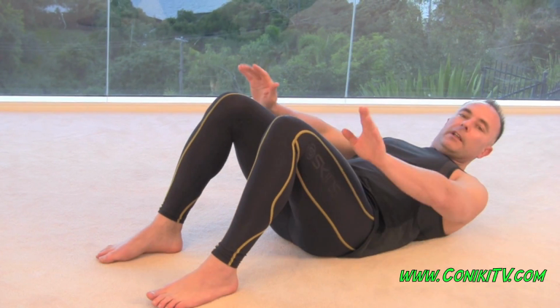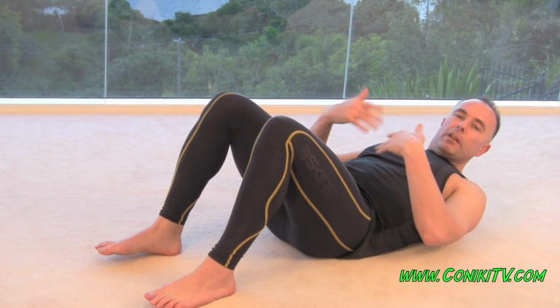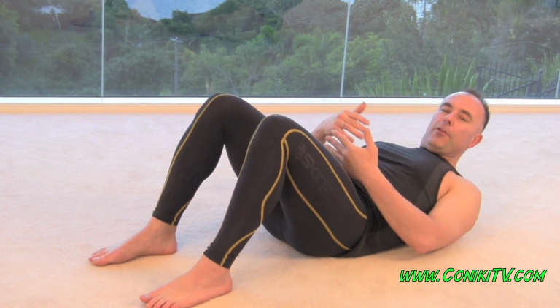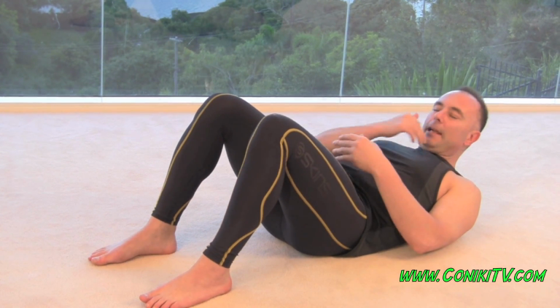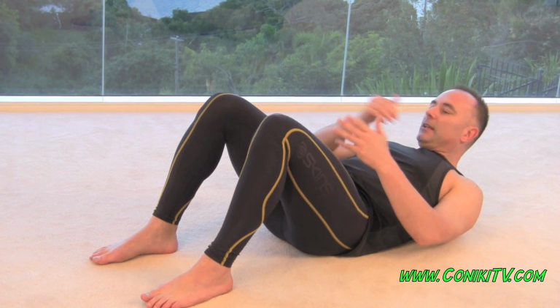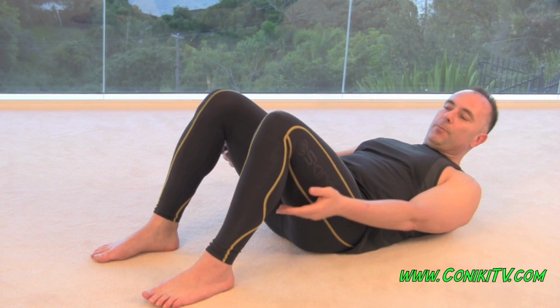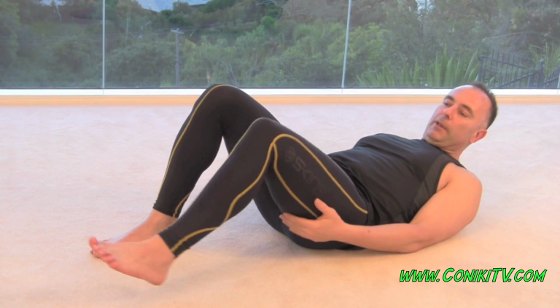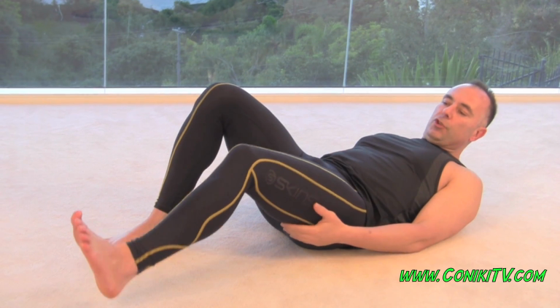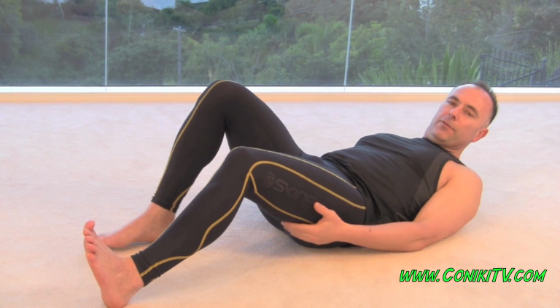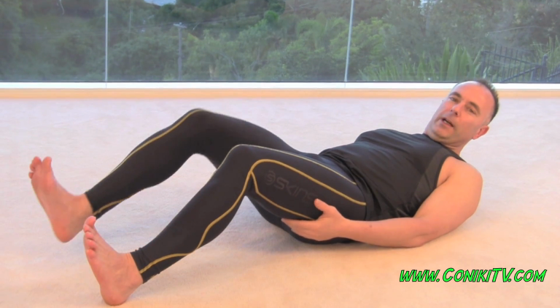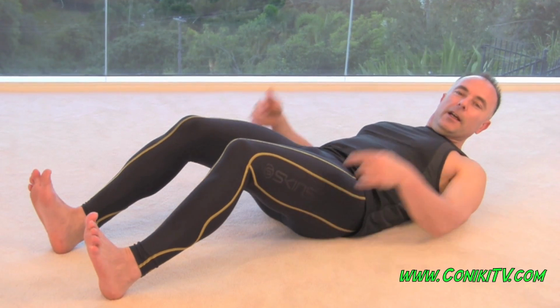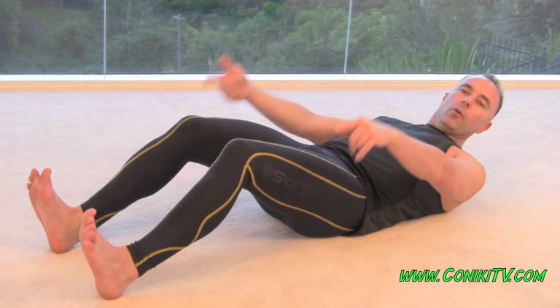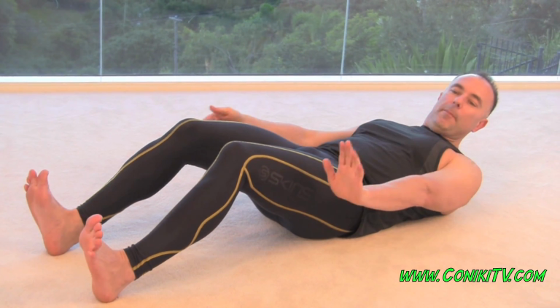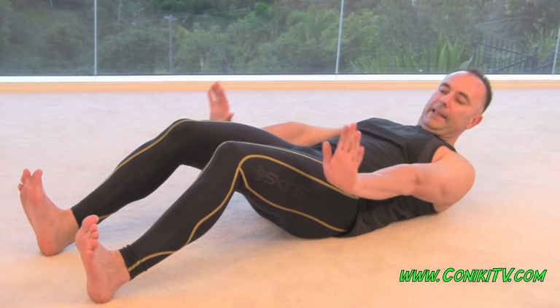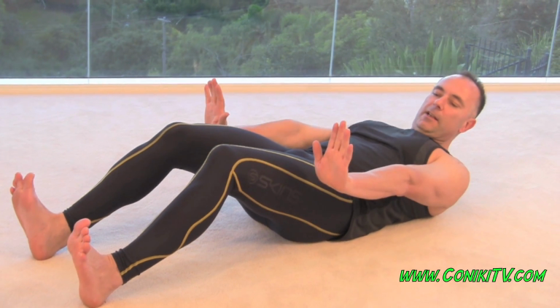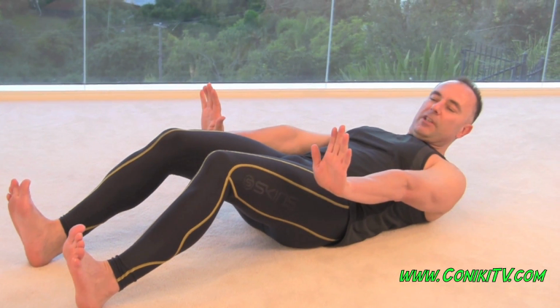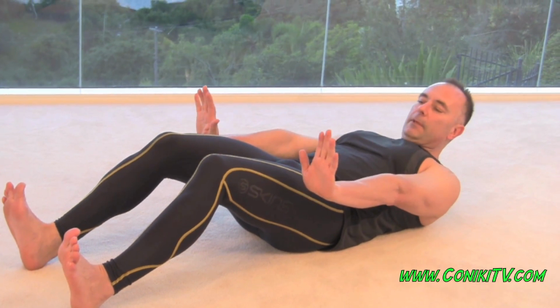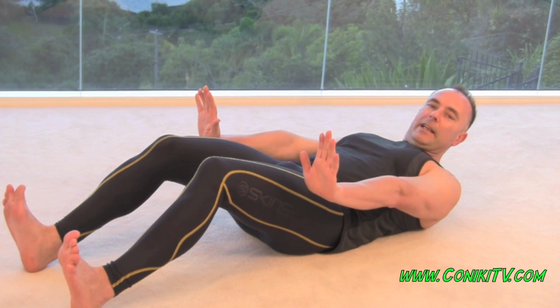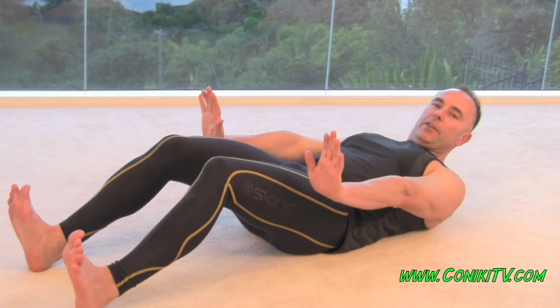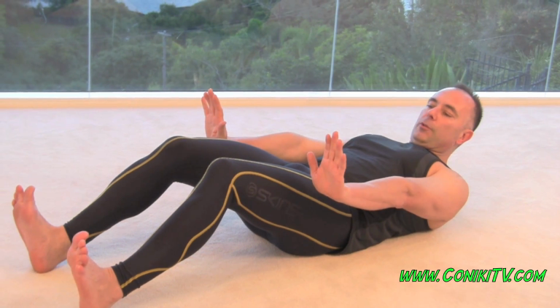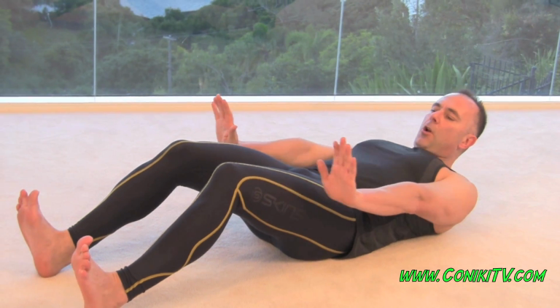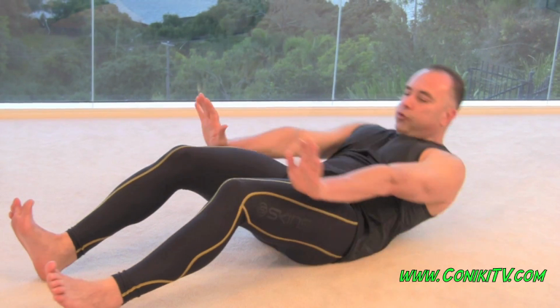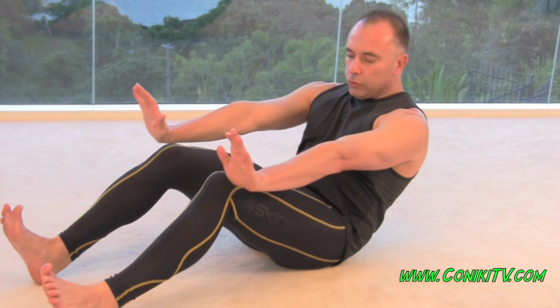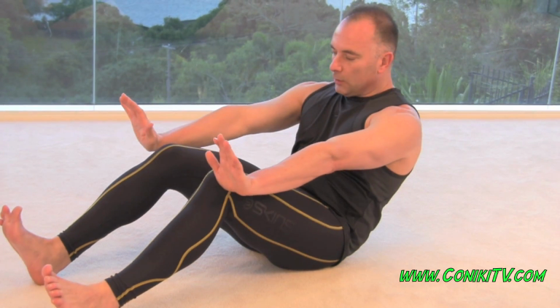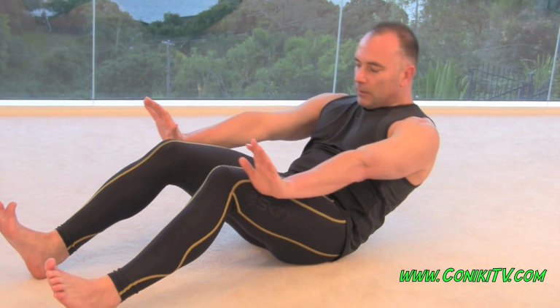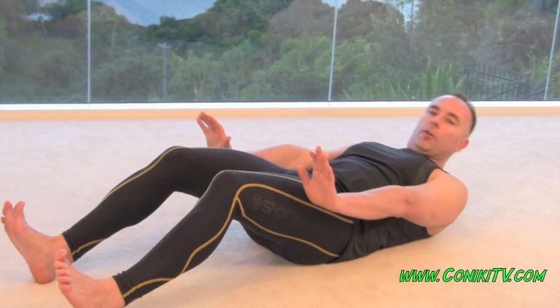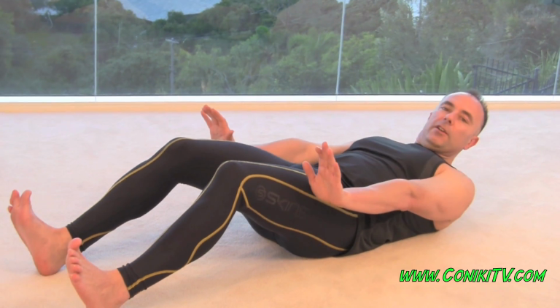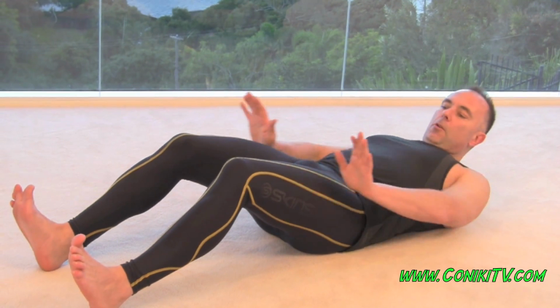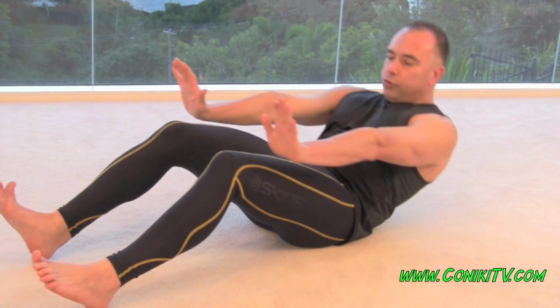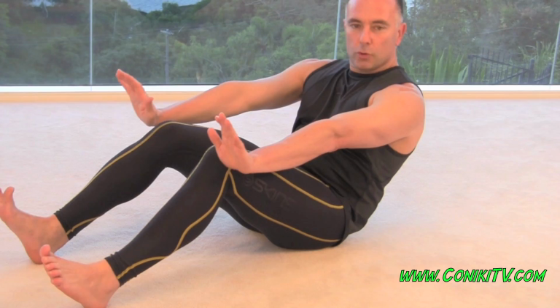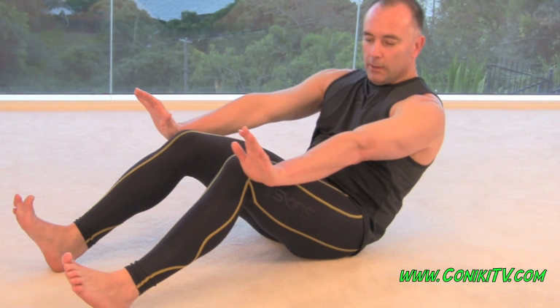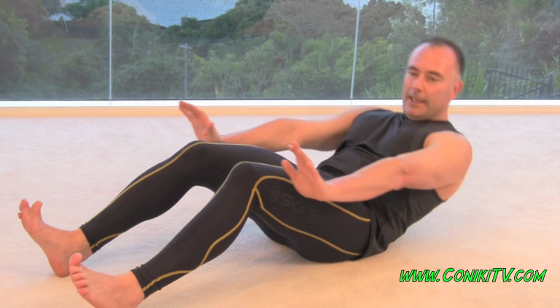Now you're going to do that for about 30 seconds, at which point you're going to push your legs further away, and that's called the far part. Again, same setup. Take a breath in and push the box. Stopping out your knee. Like that.